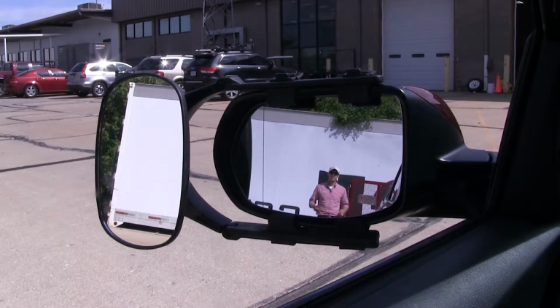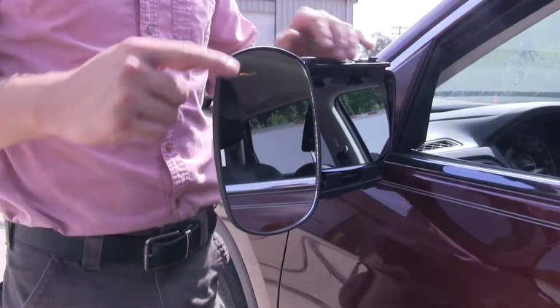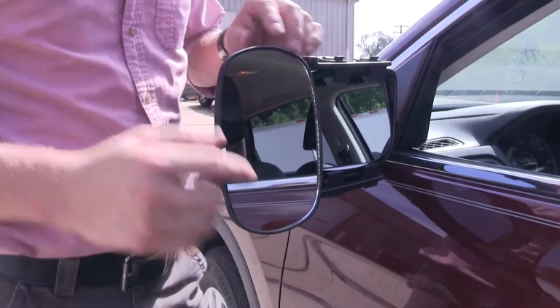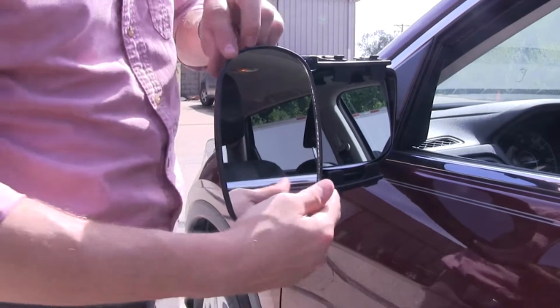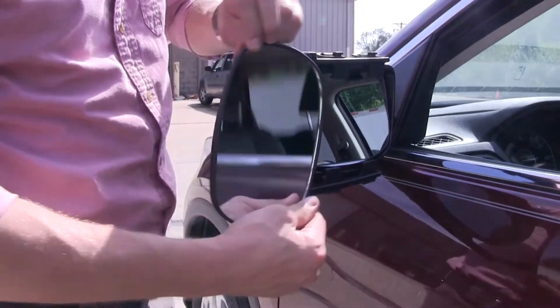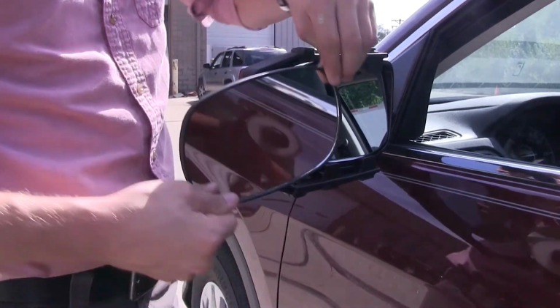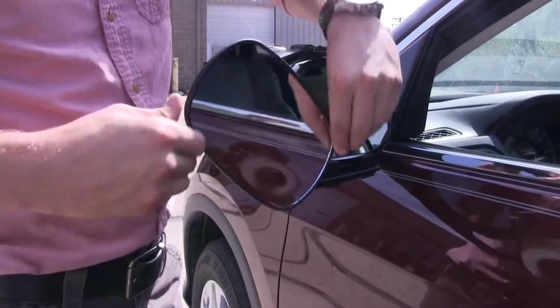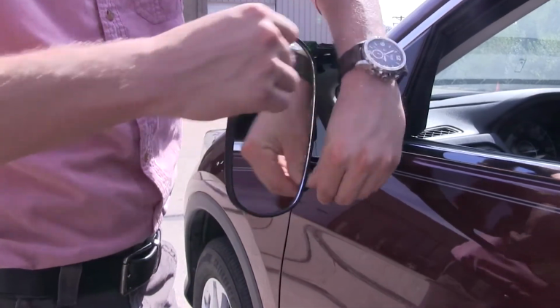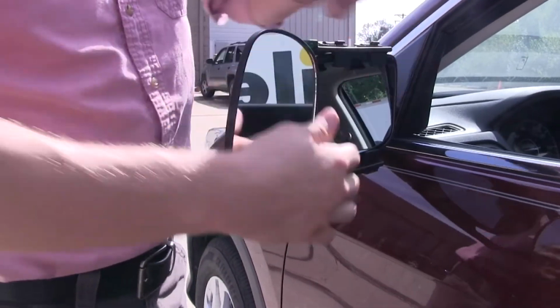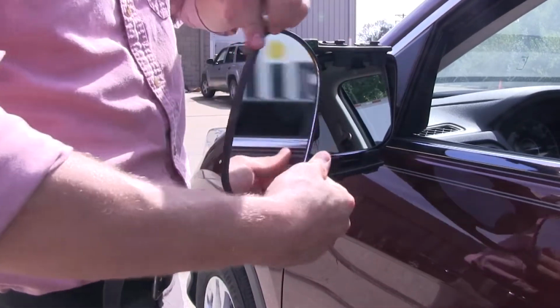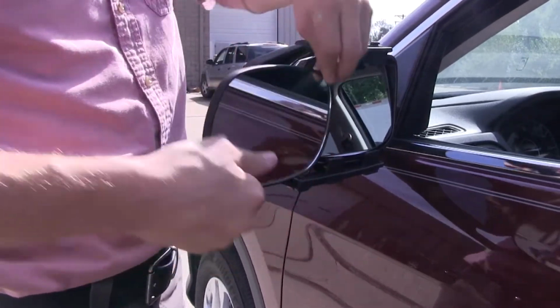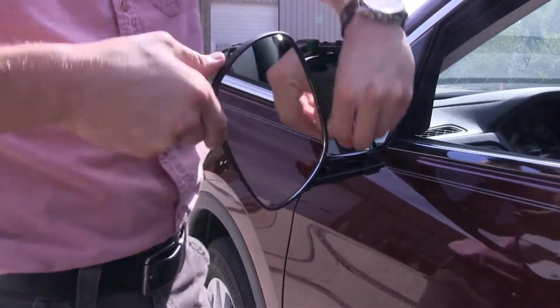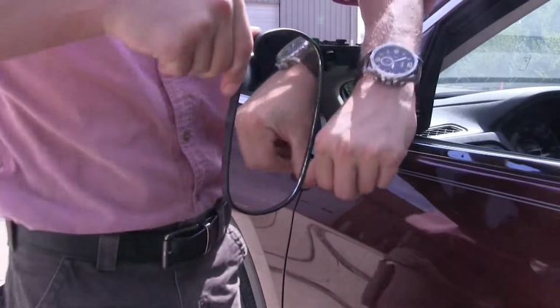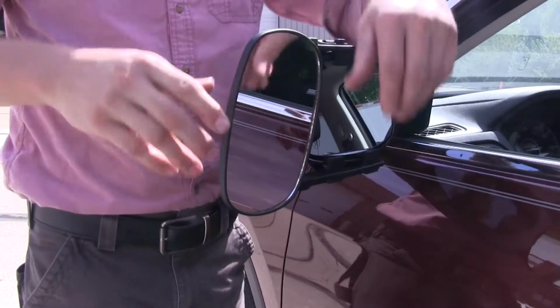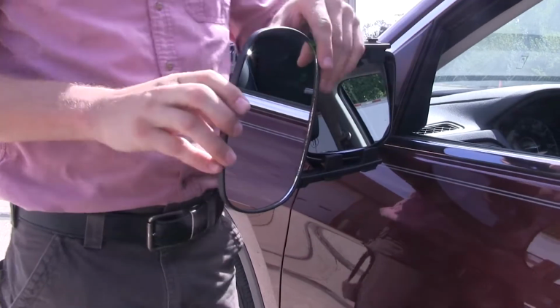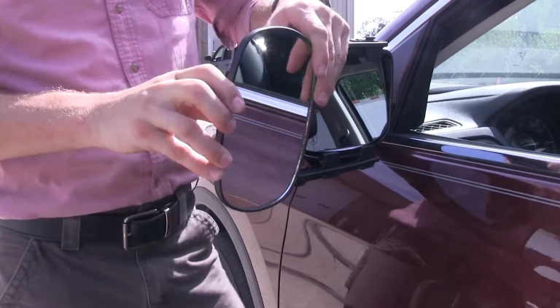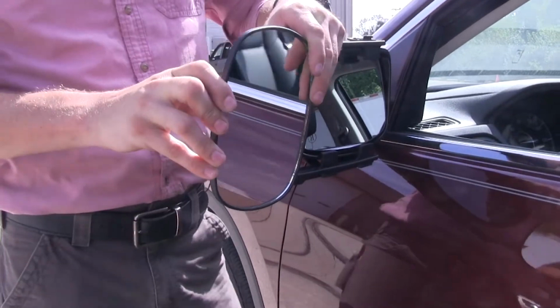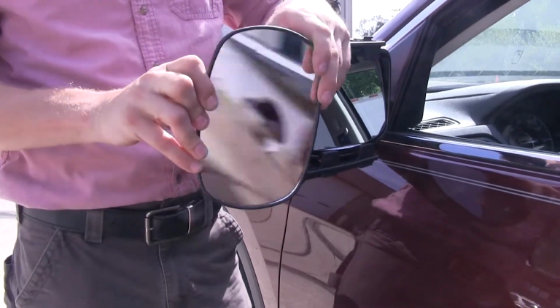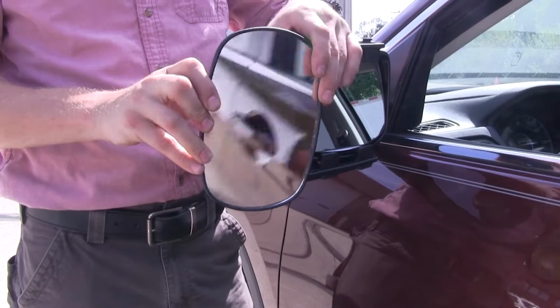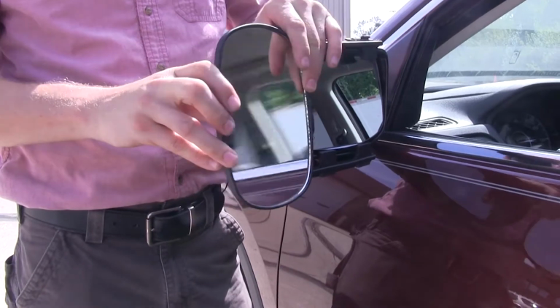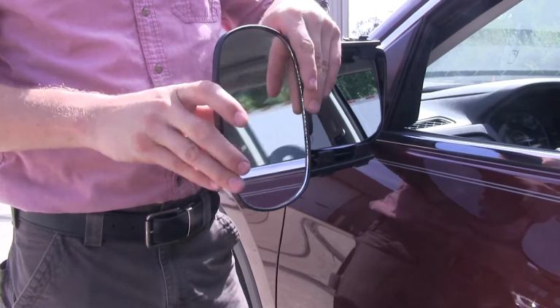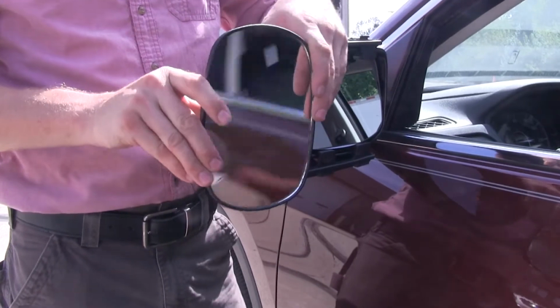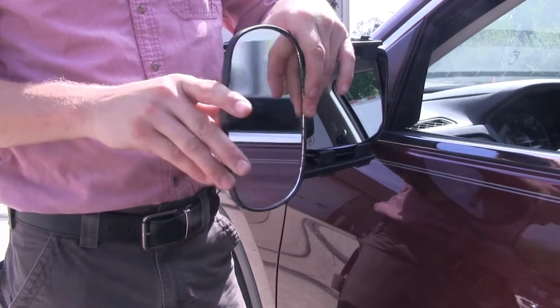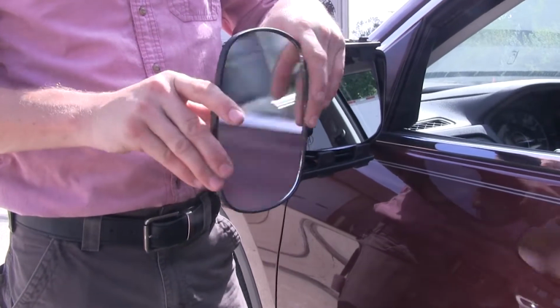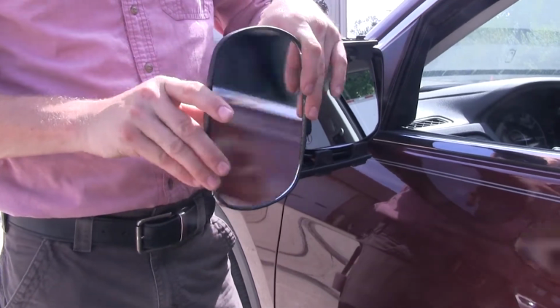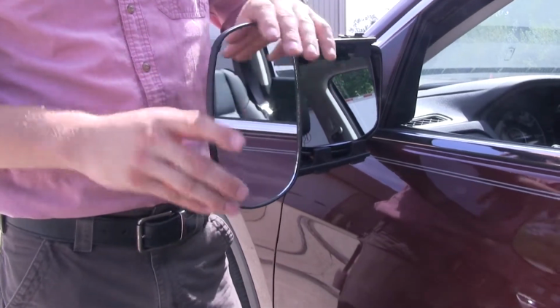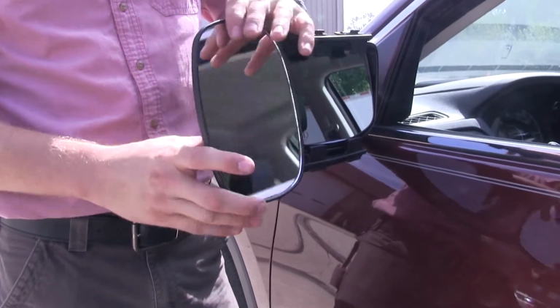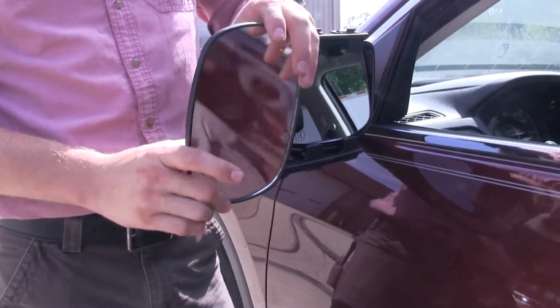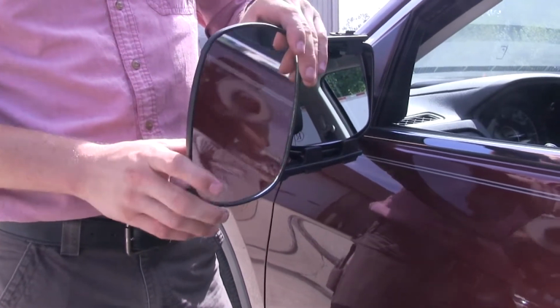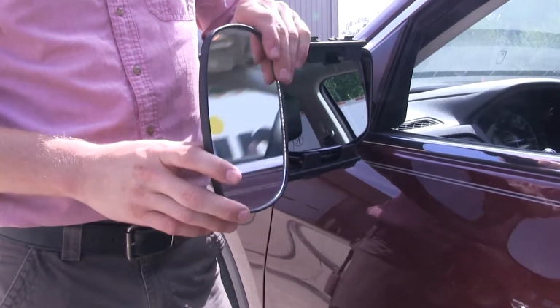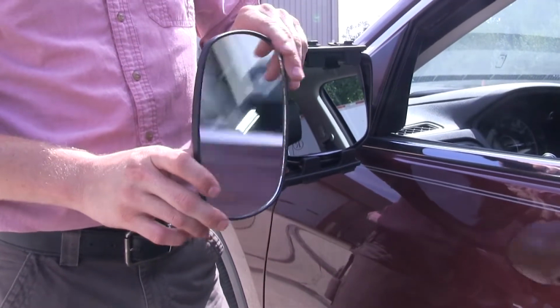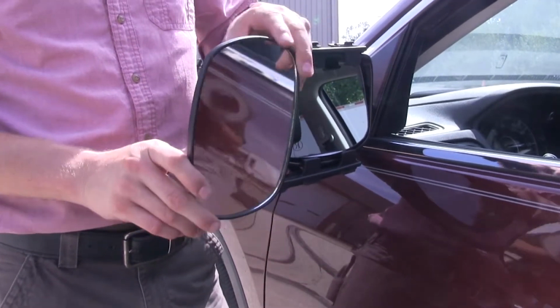The mirror itself can be rotated 360 degrees and can be adjusted to most angles. We've got our side-to-side, up and down, and even diagonal.